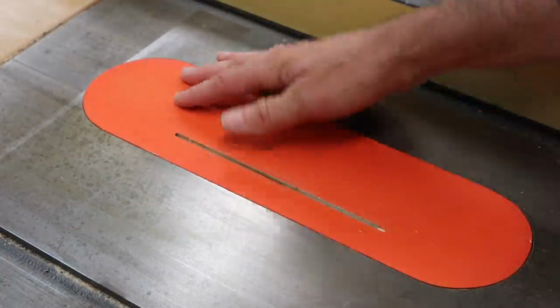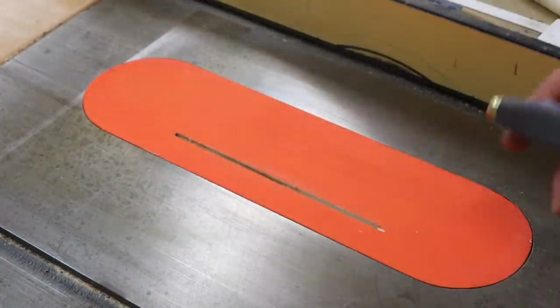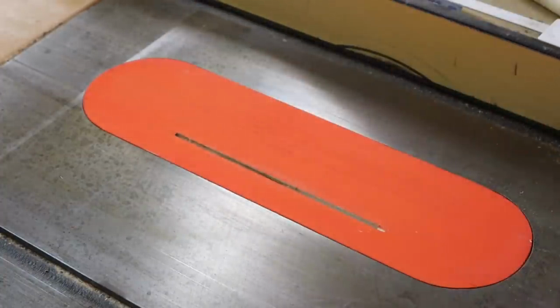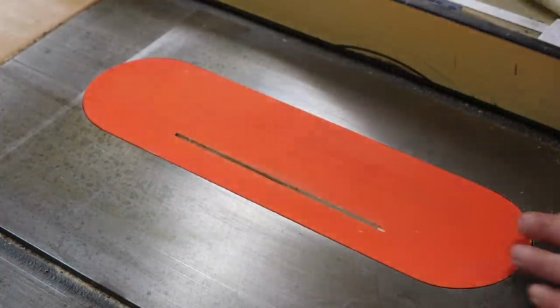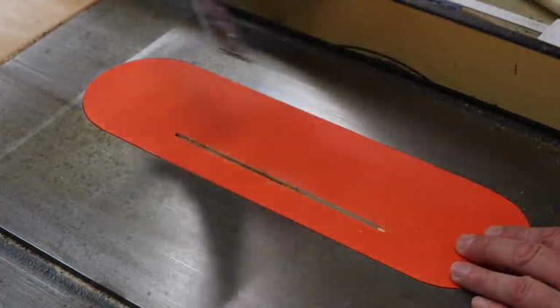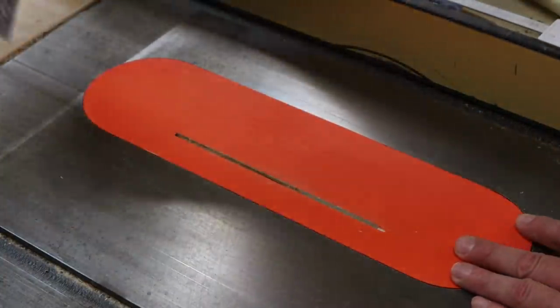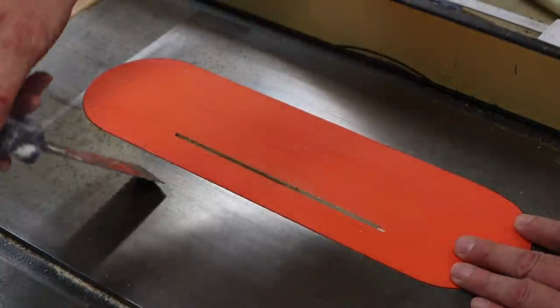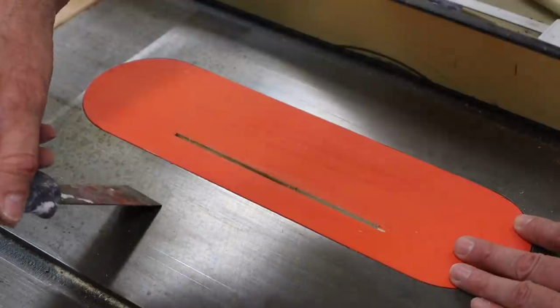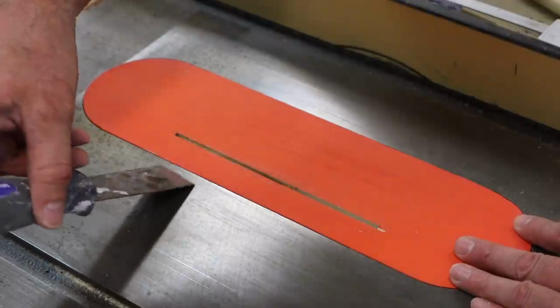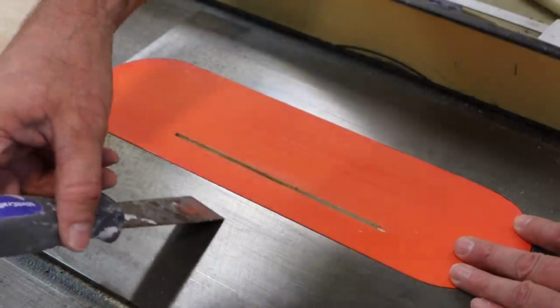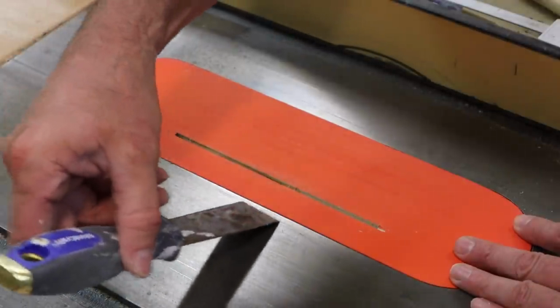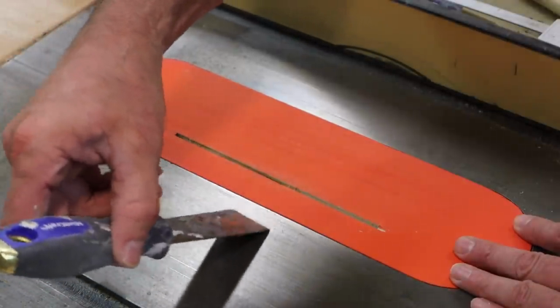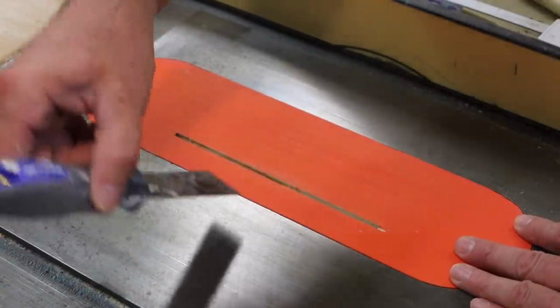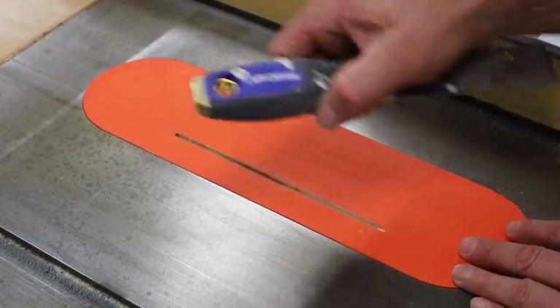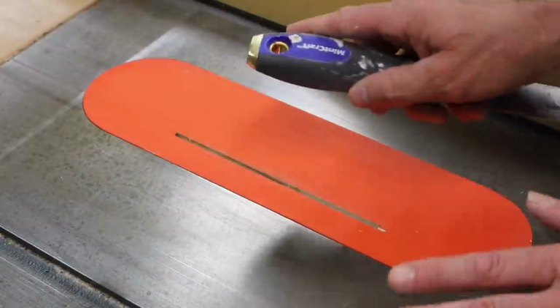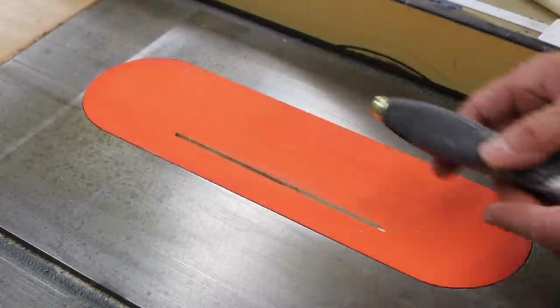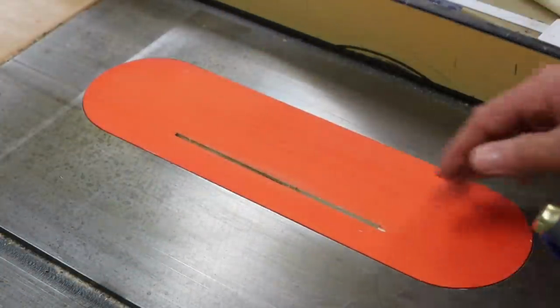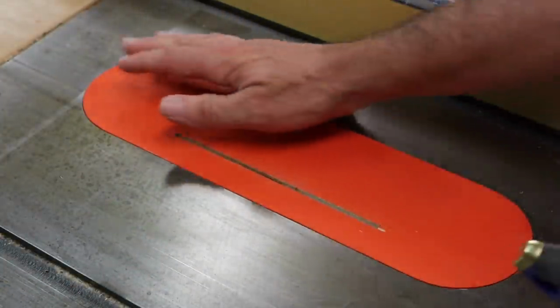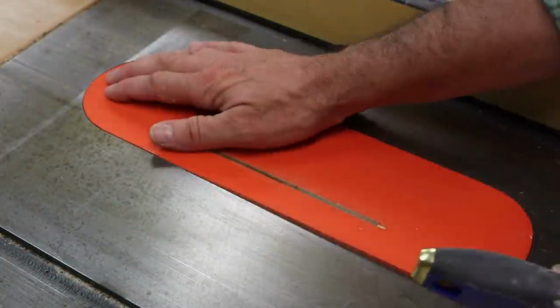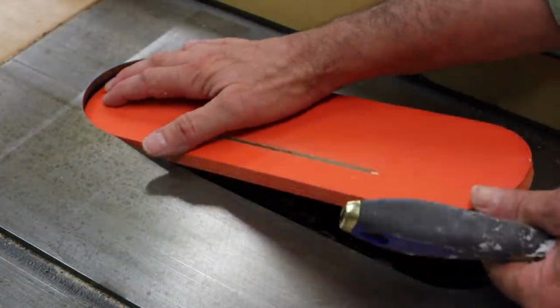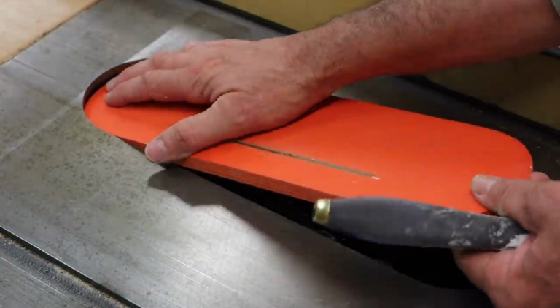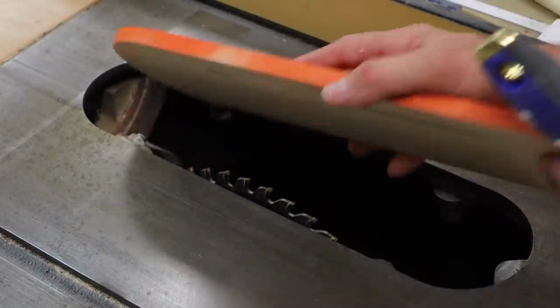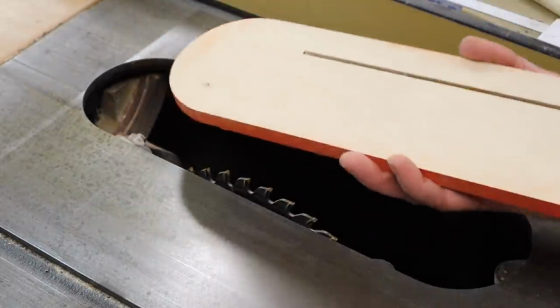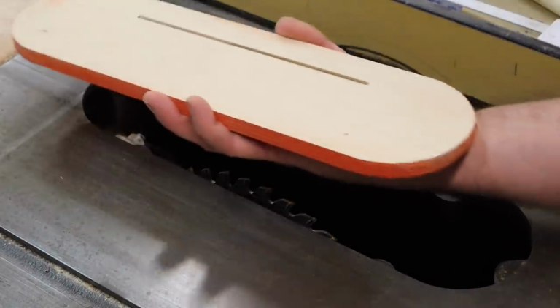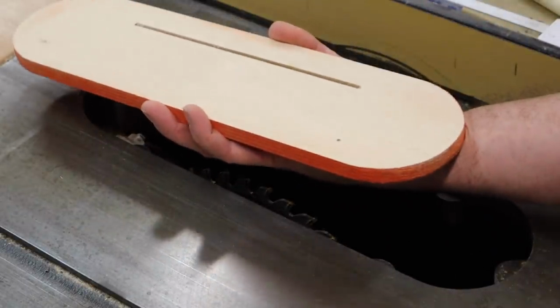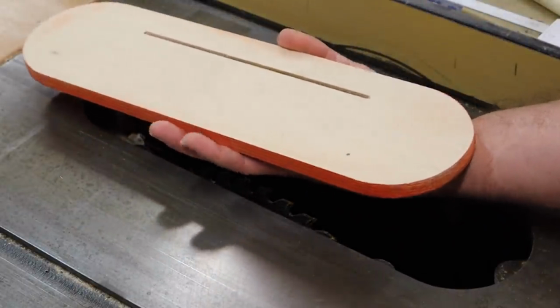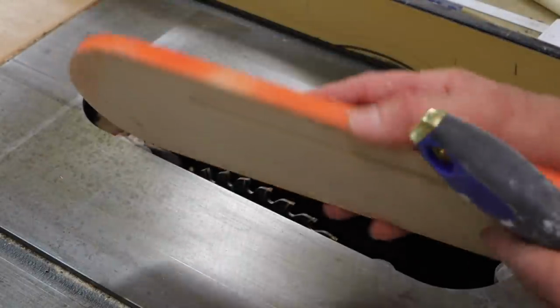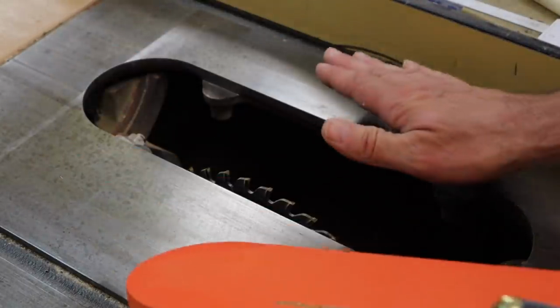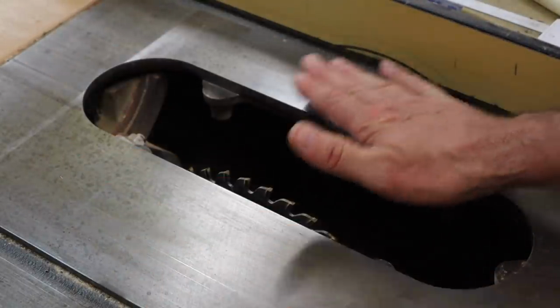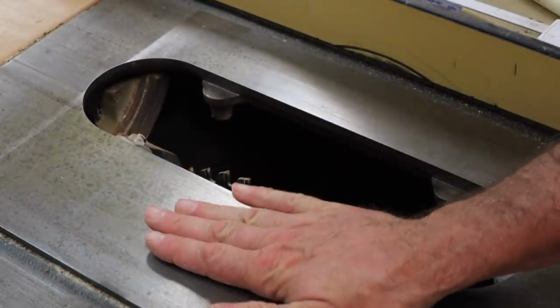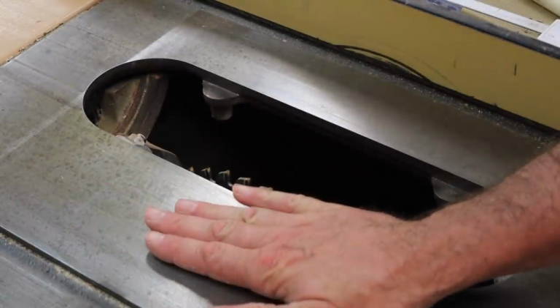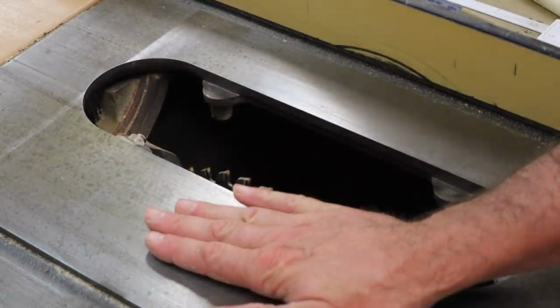That looks pretty good, but you can see when I use the paint scraper that it's just a little bit heavy. So I'll pop it out and run it through the drum sander until it's nice and flush with the top.